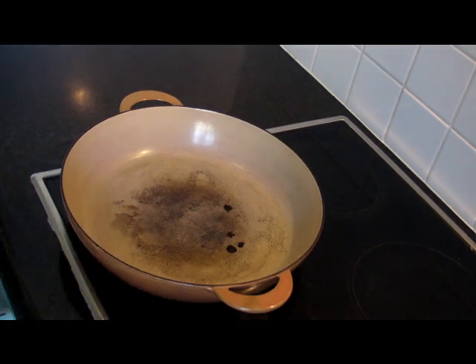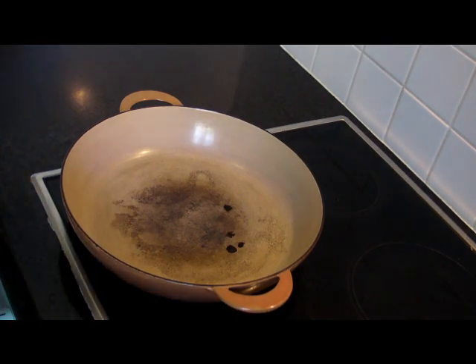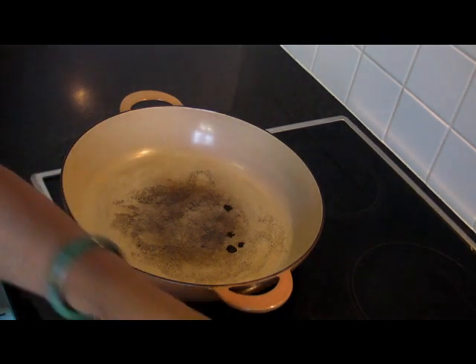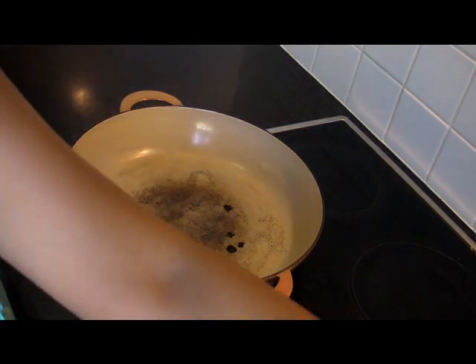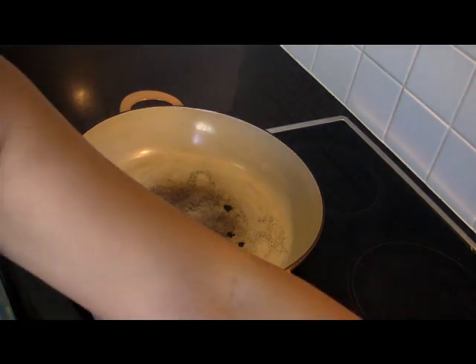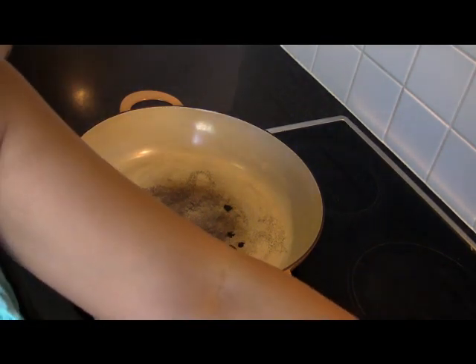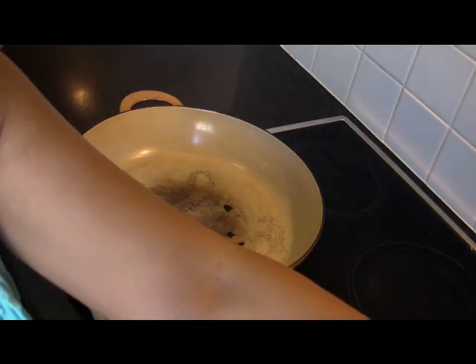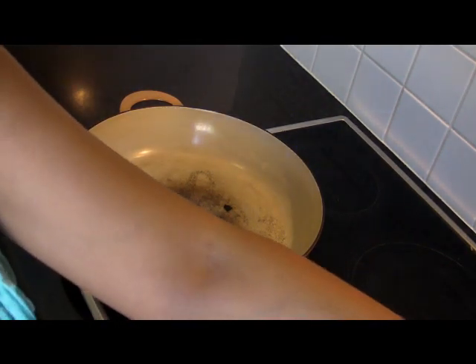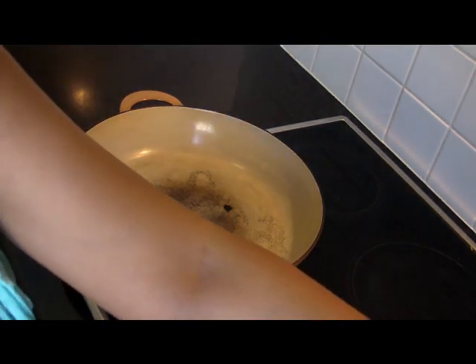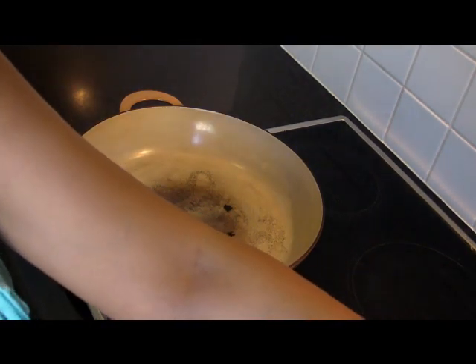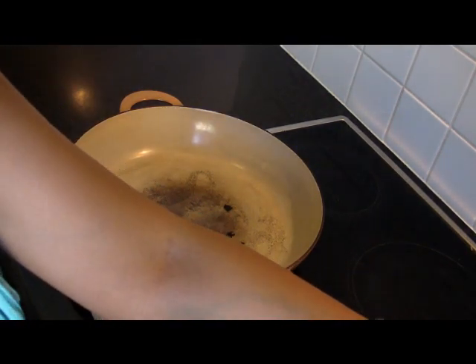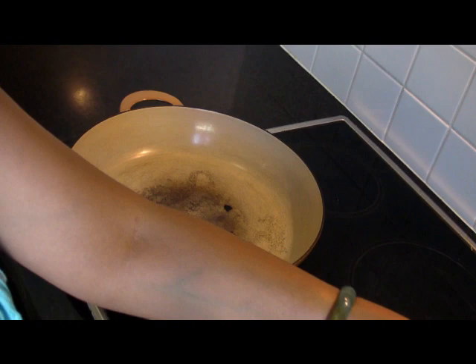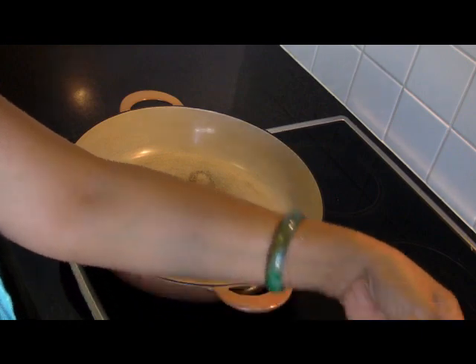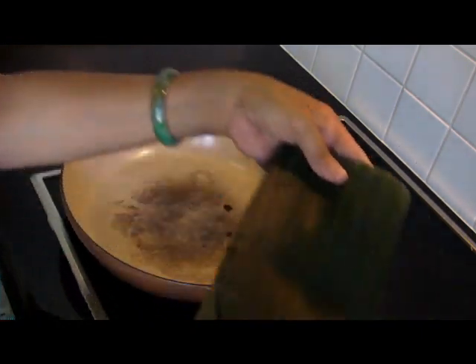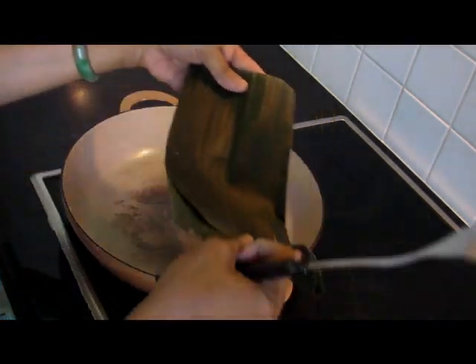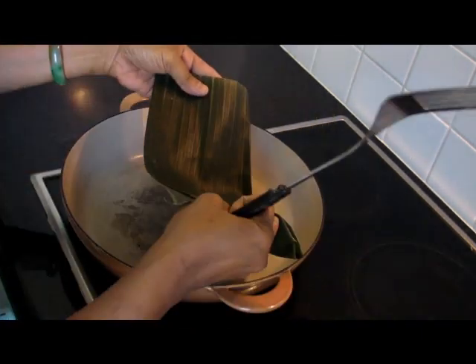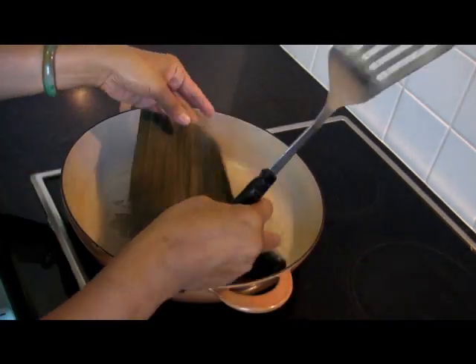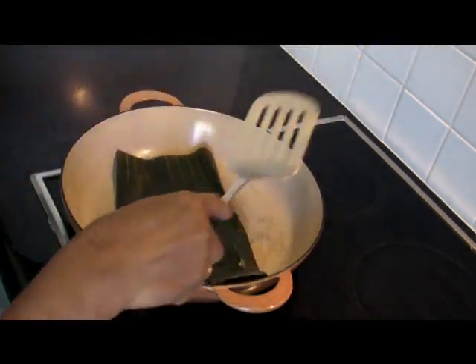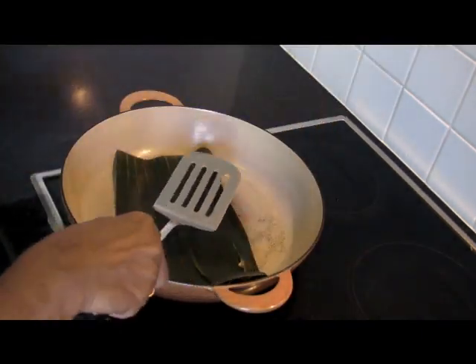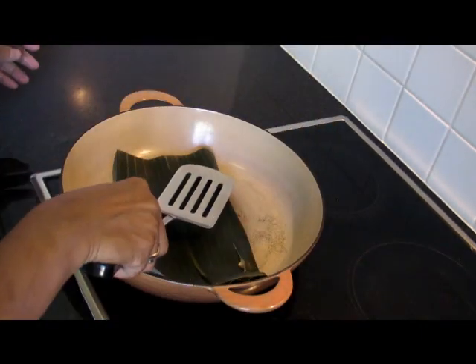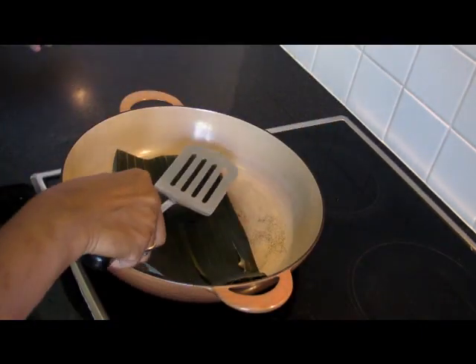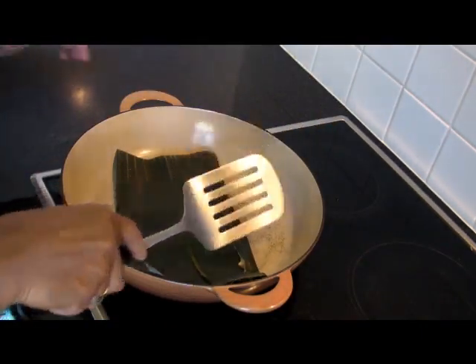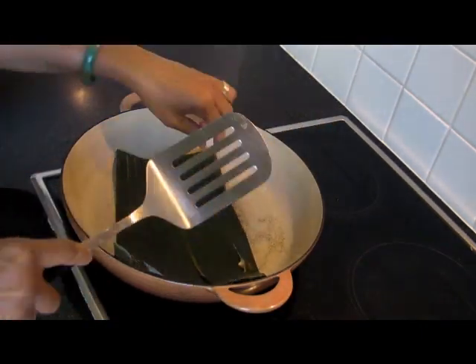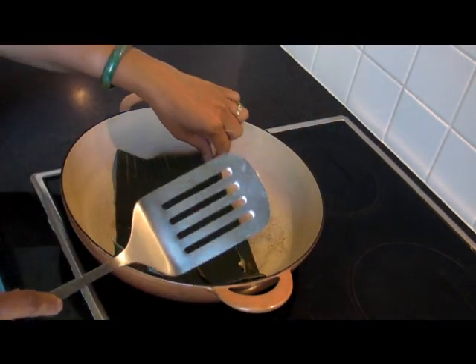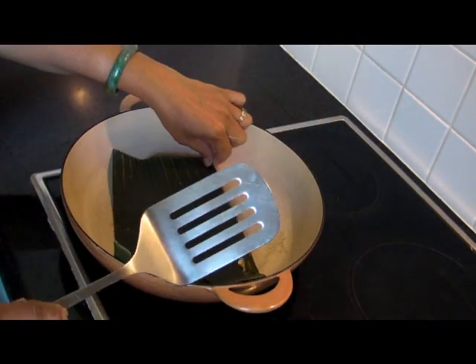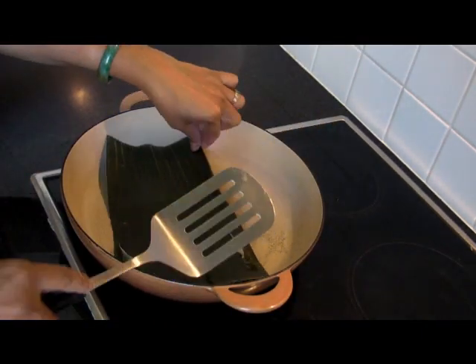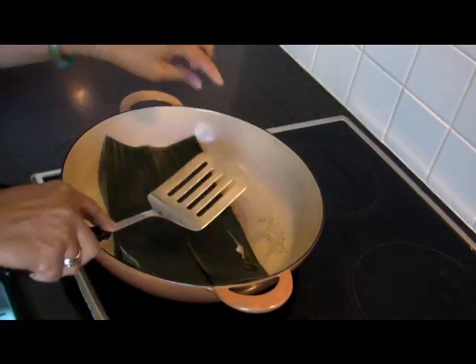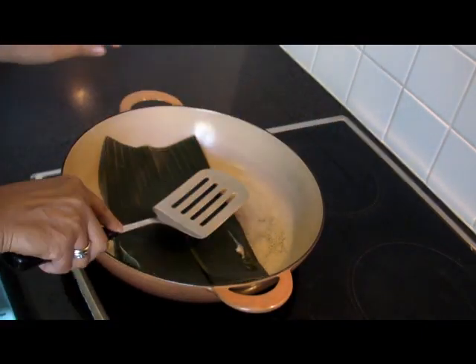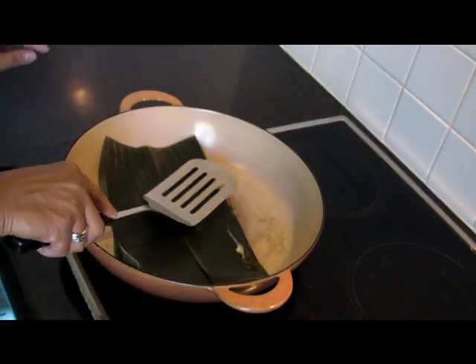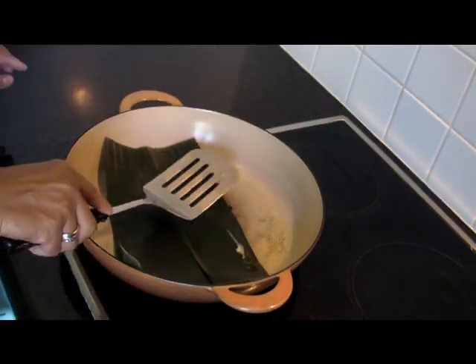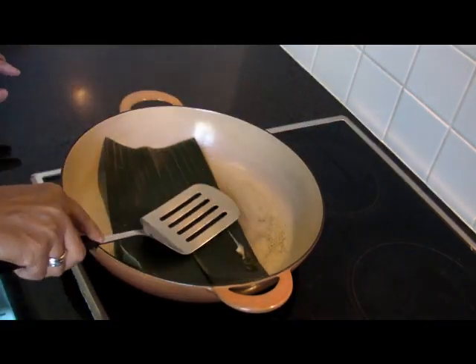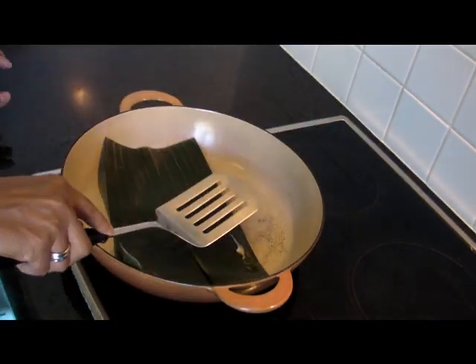We heat up the pan. Now we're ready to cook. We just put the whole thing in and wait.